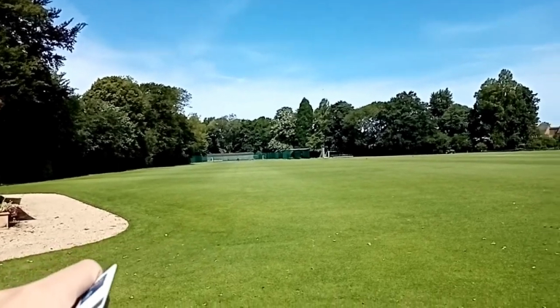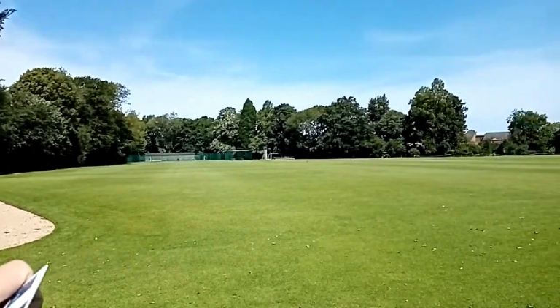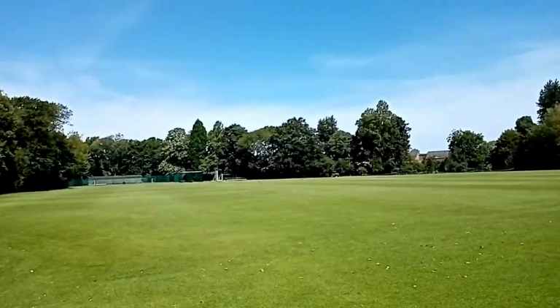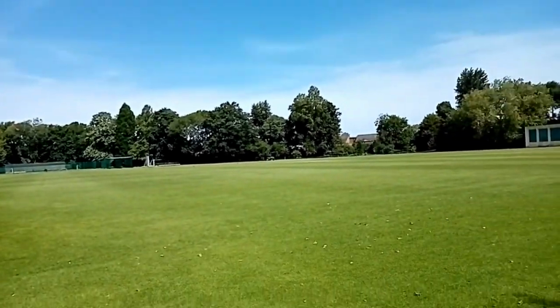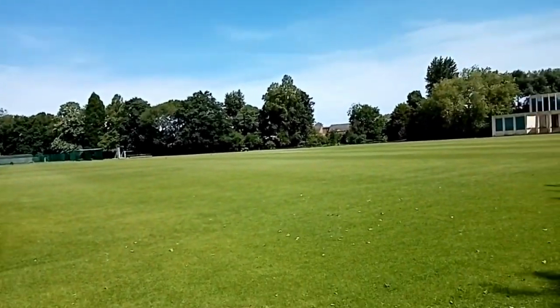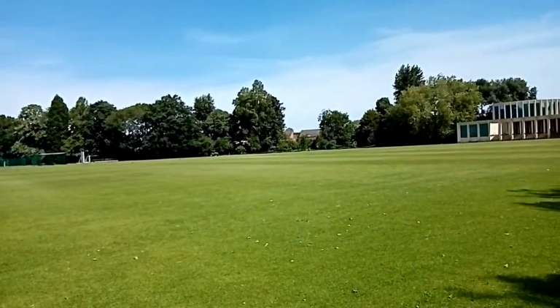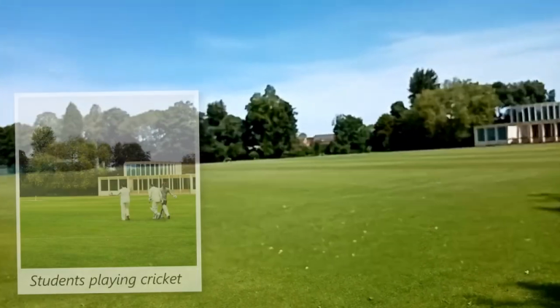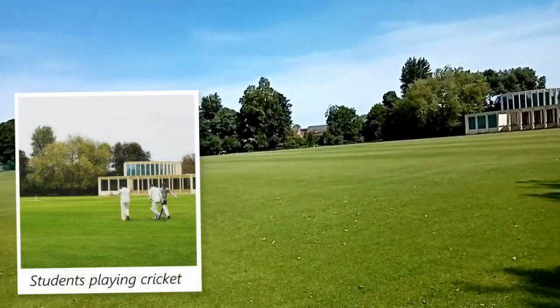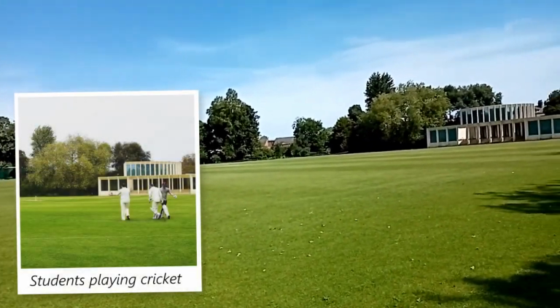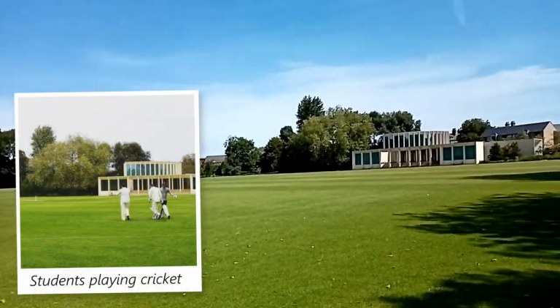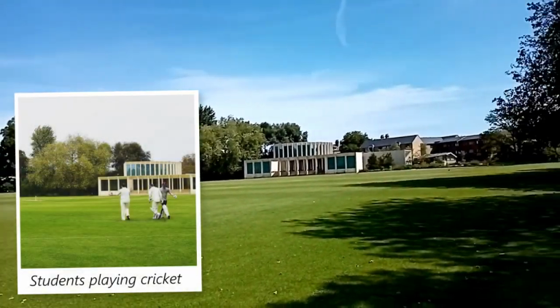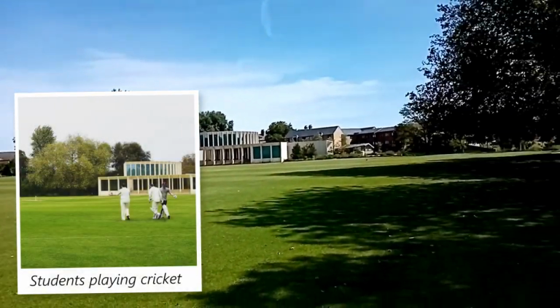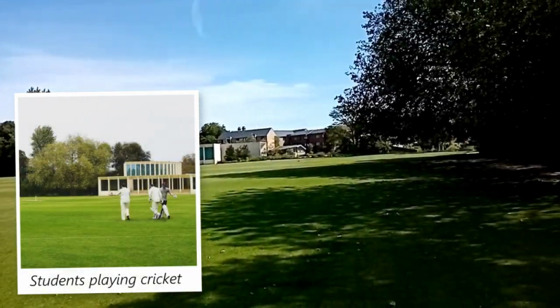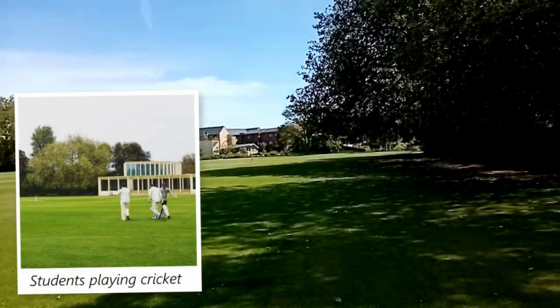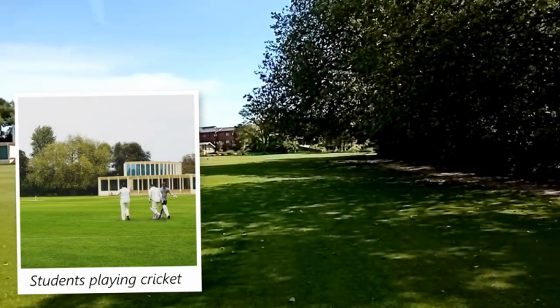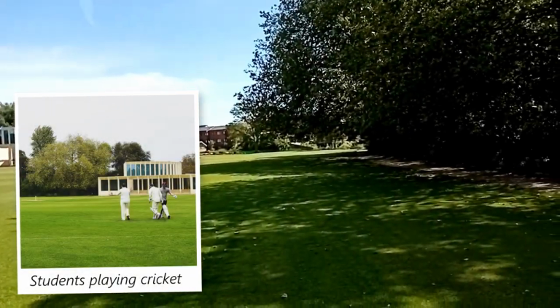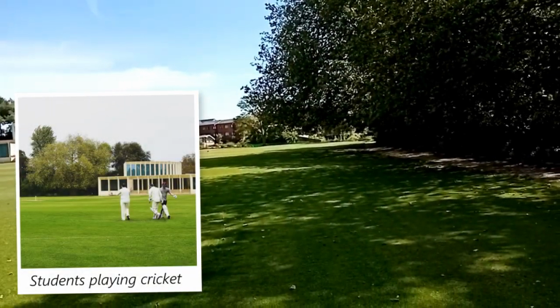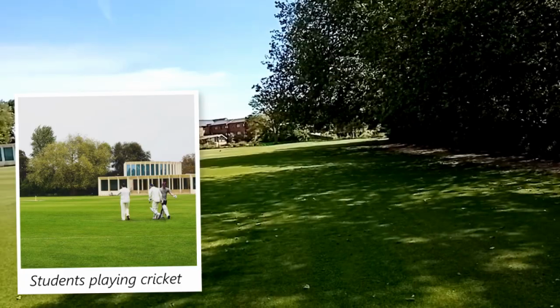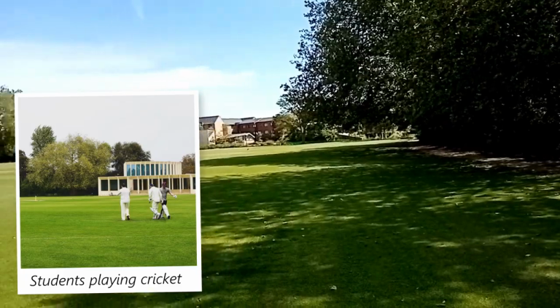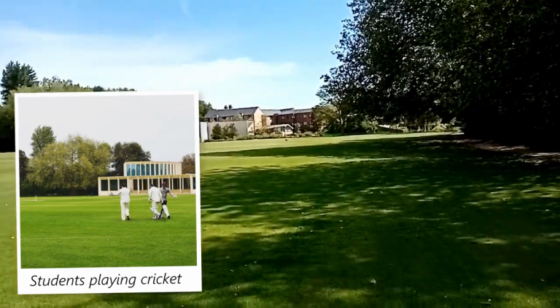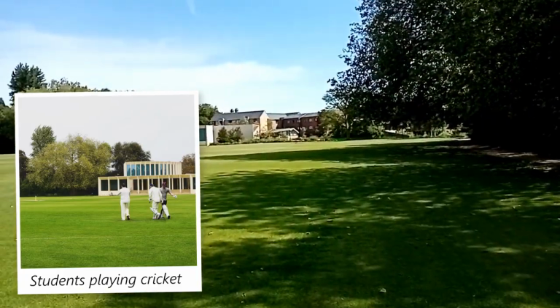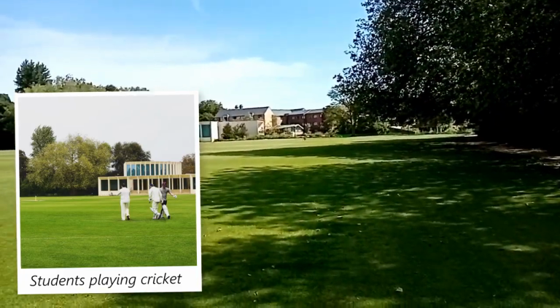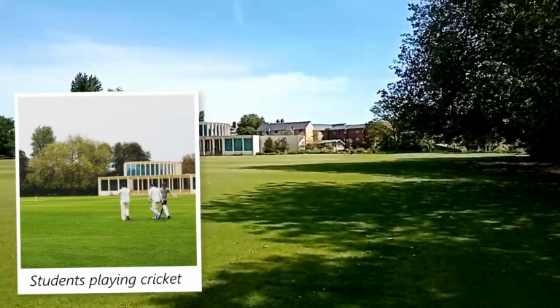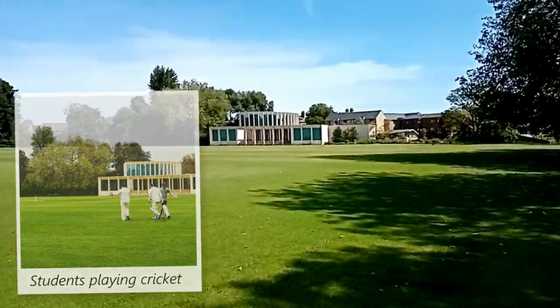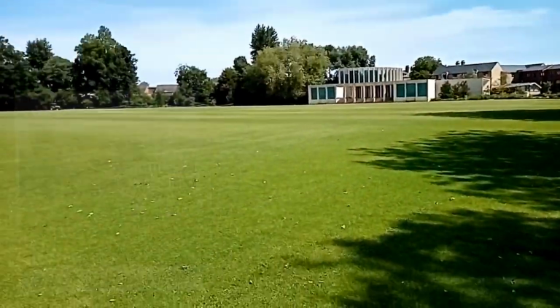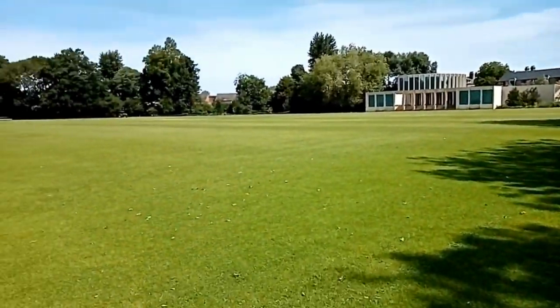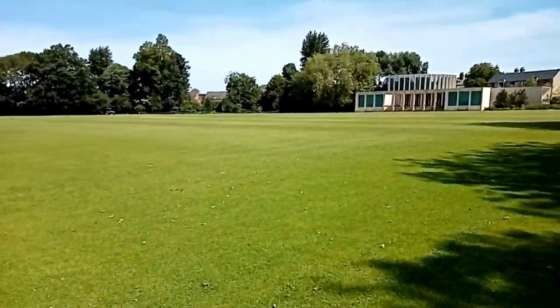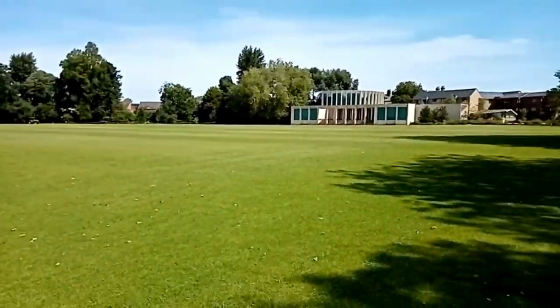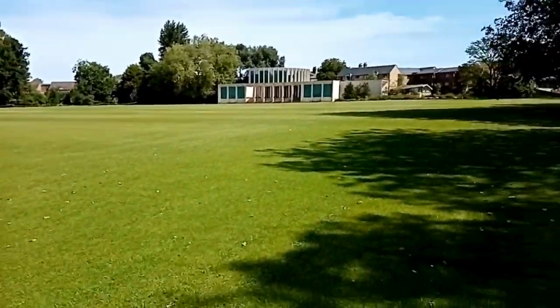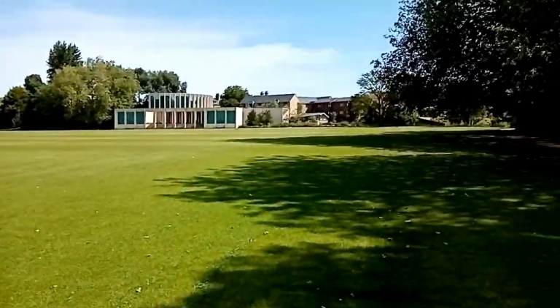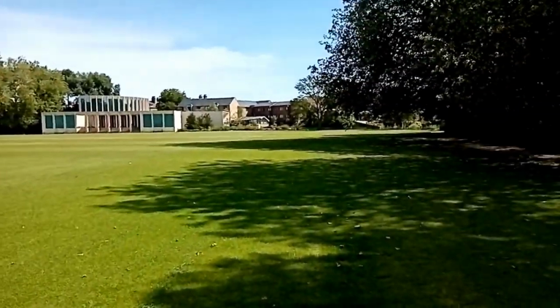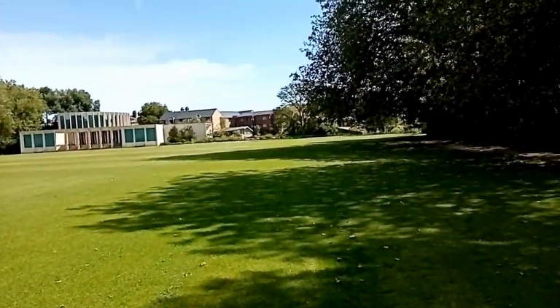We have stuff for rugby, football, loads and loads of things. As a person who doesn't do sport I'm finding it quite hard to list them all.